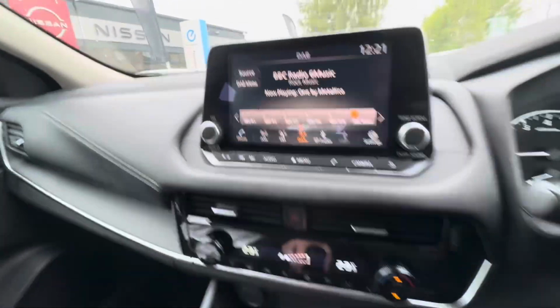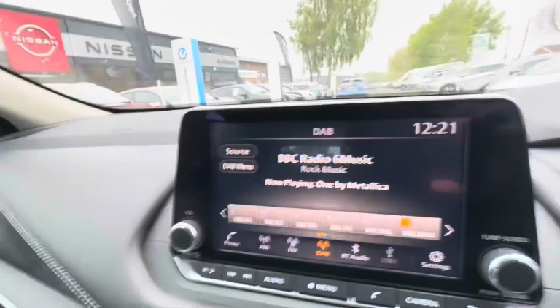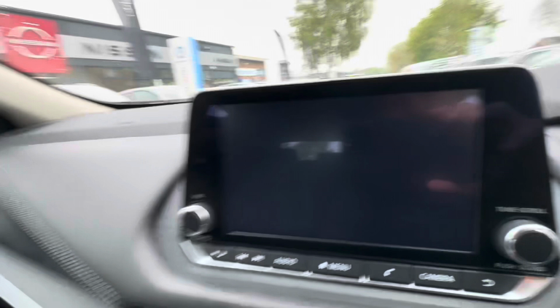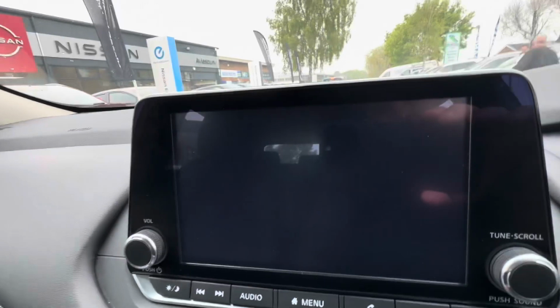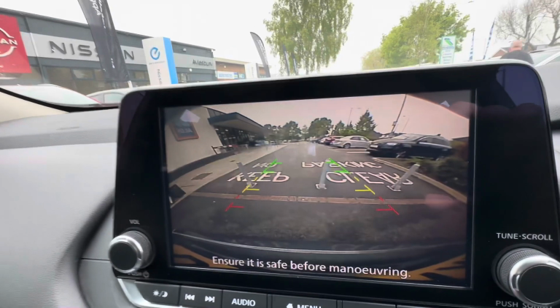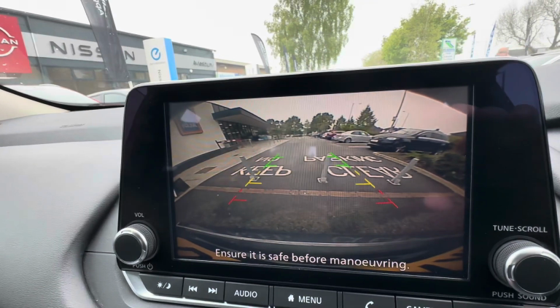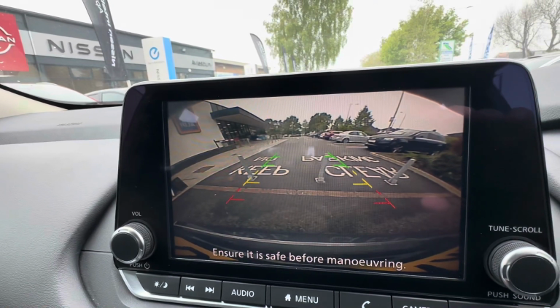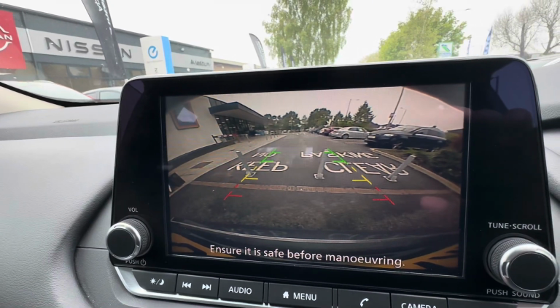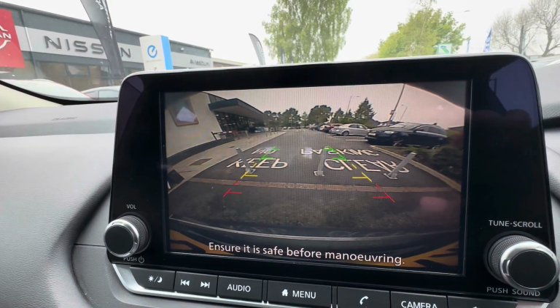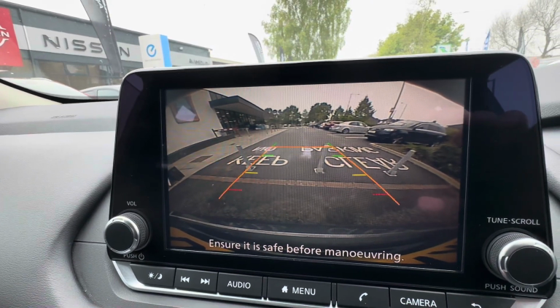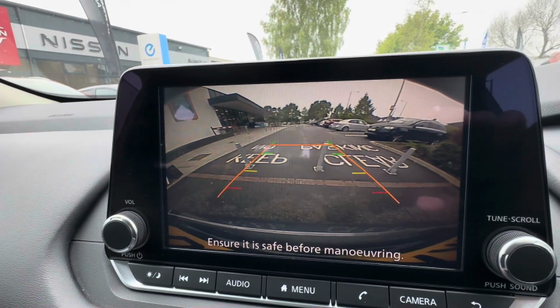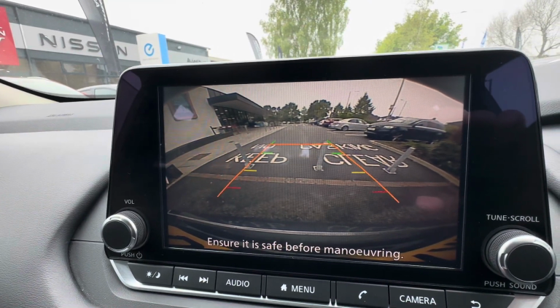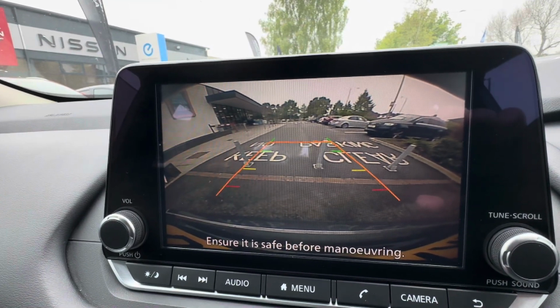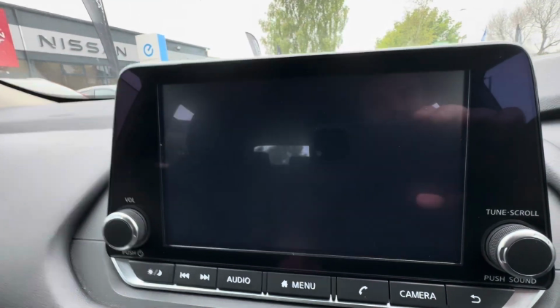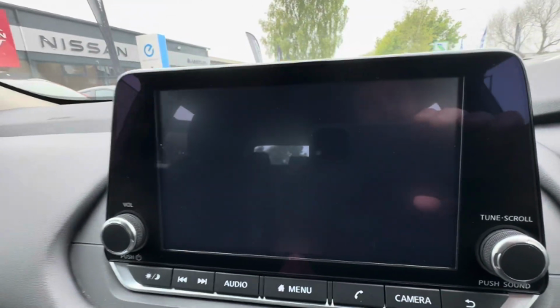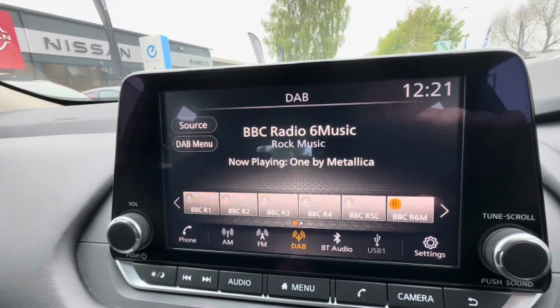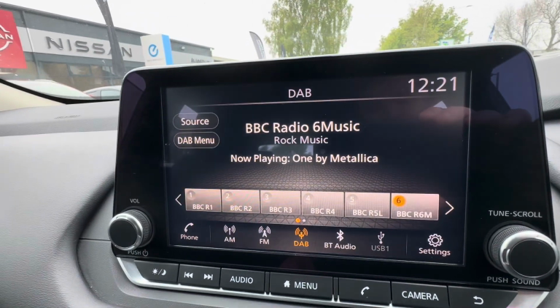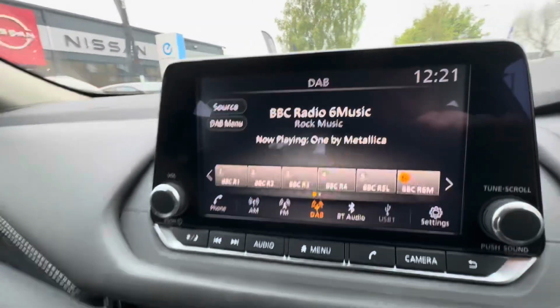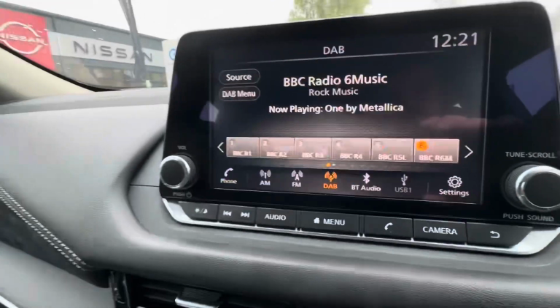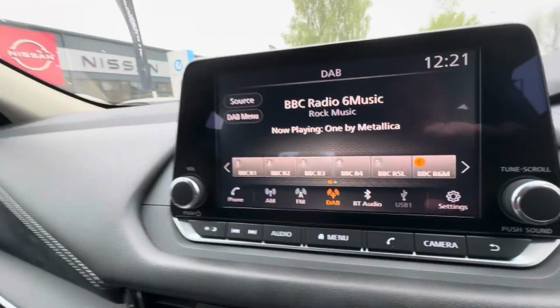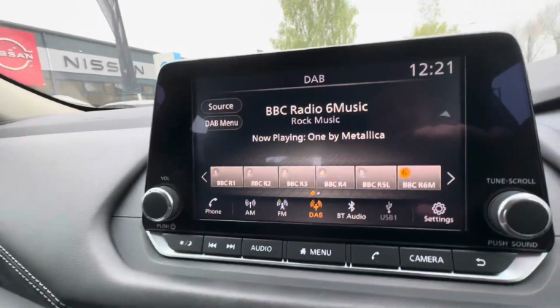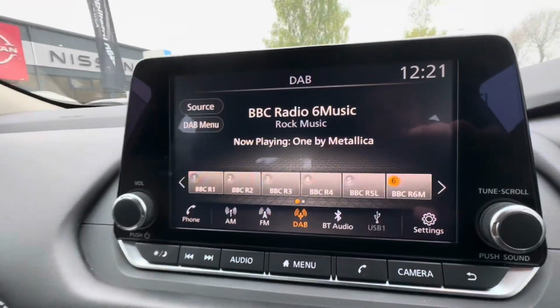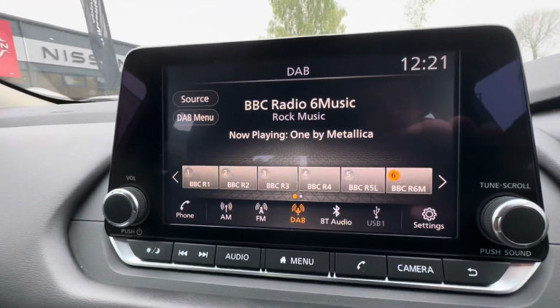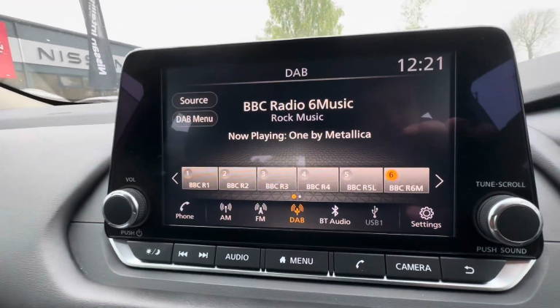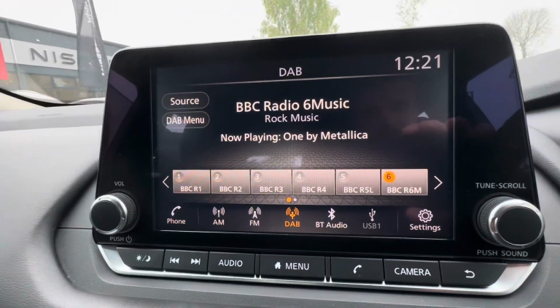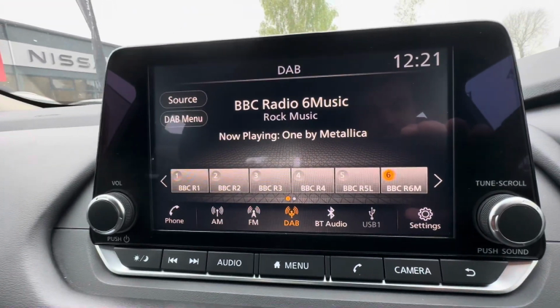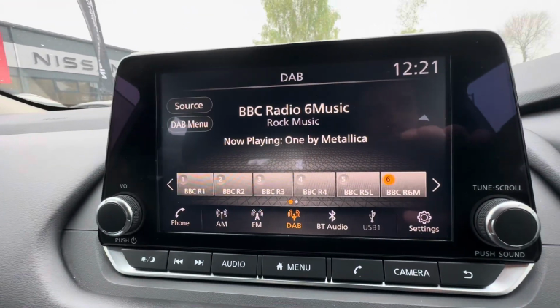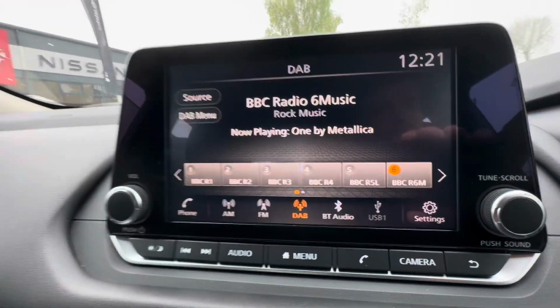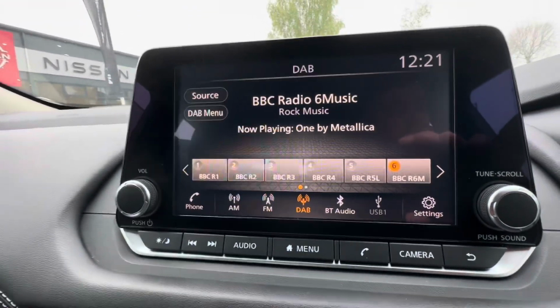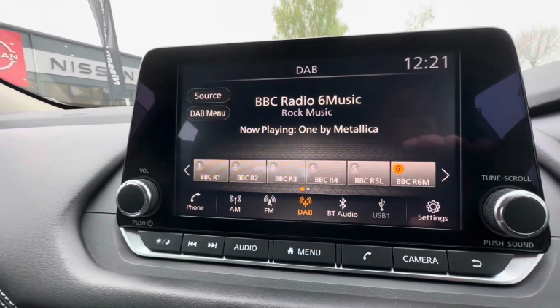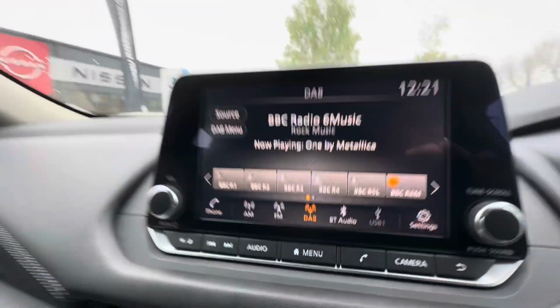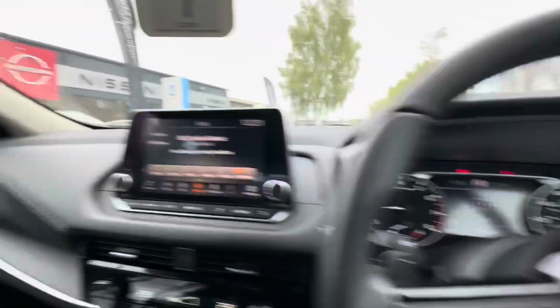Over here you've got the reversing camera which comes up when you put the car into reverse. It has Apple CarPlay, Android Auto, and obviously Bluetooth hands-free functionality as well.